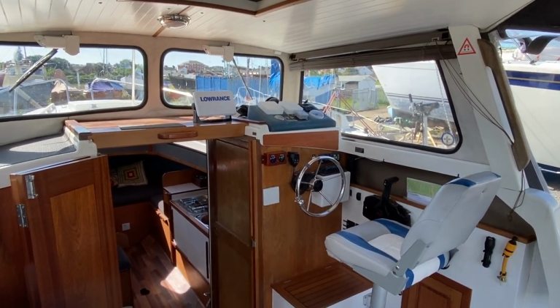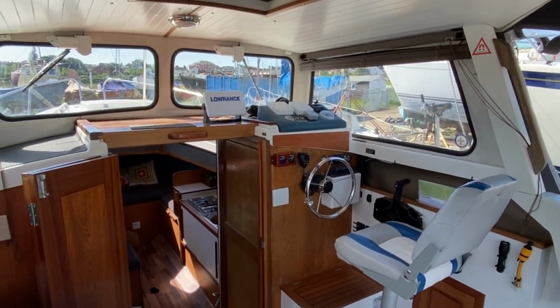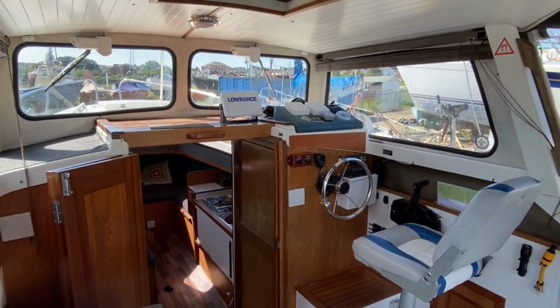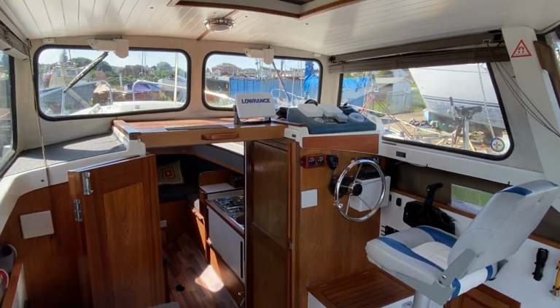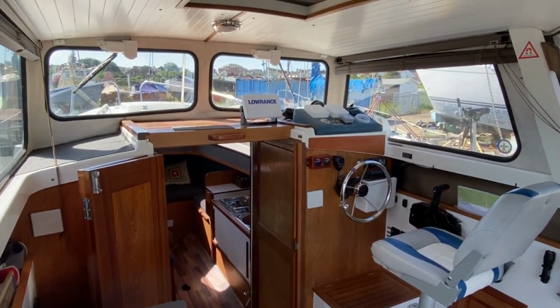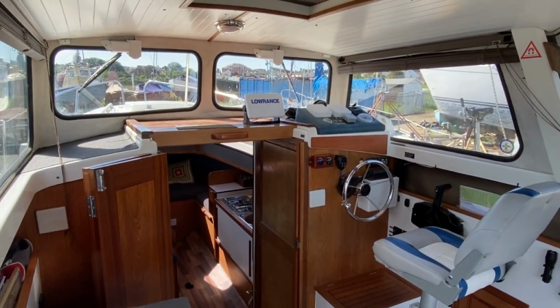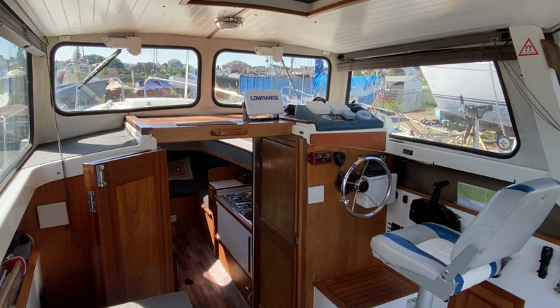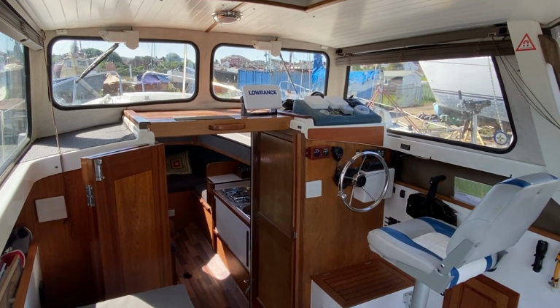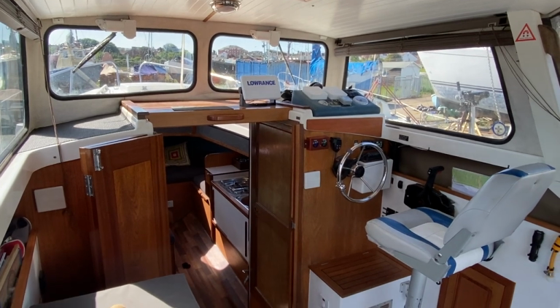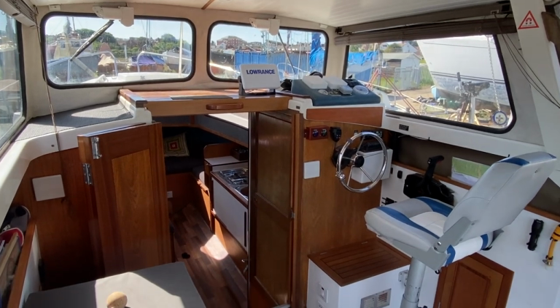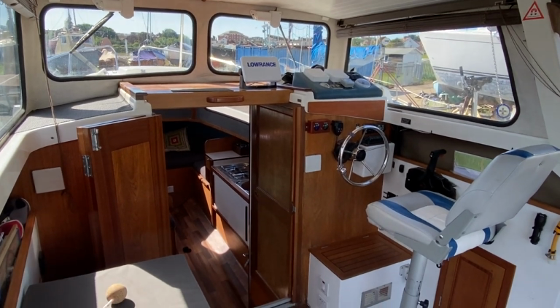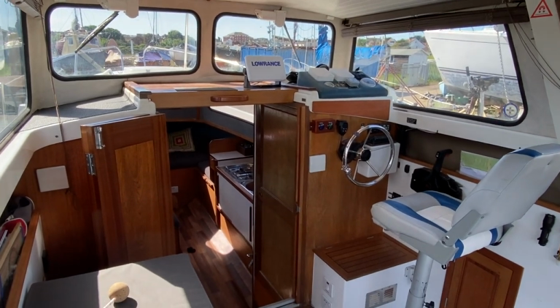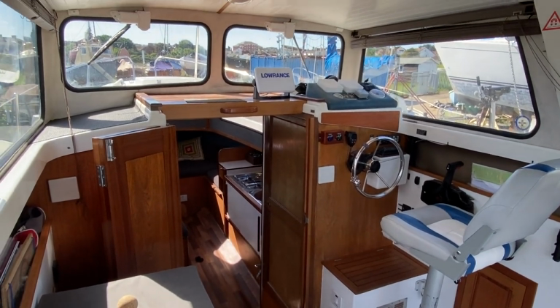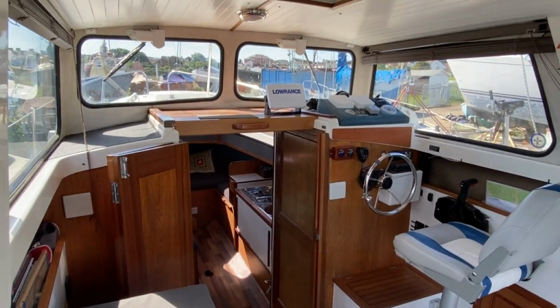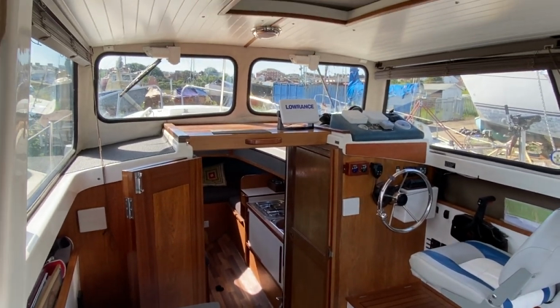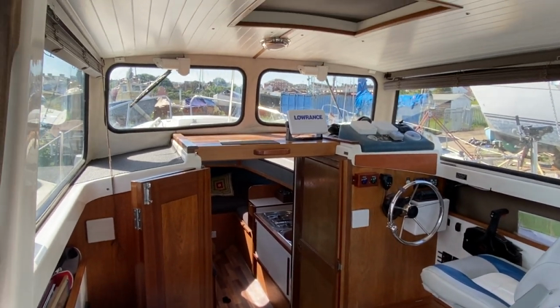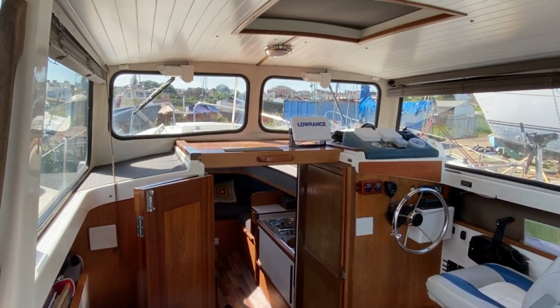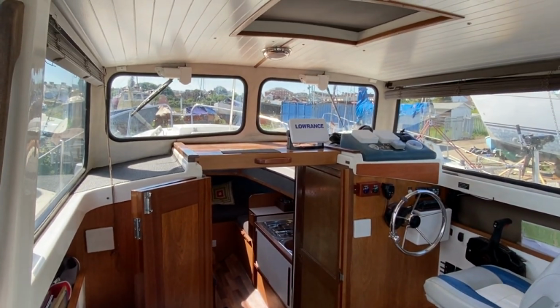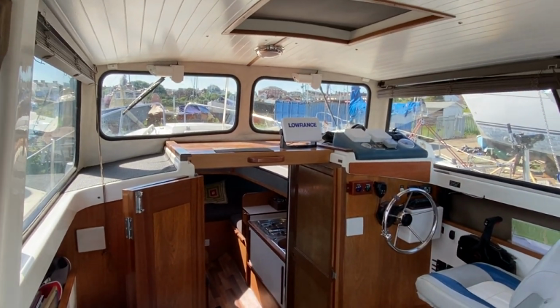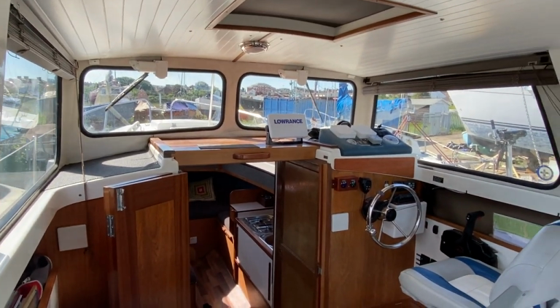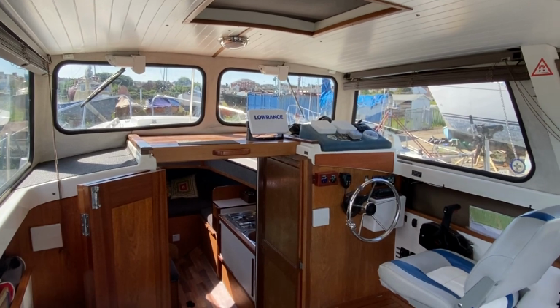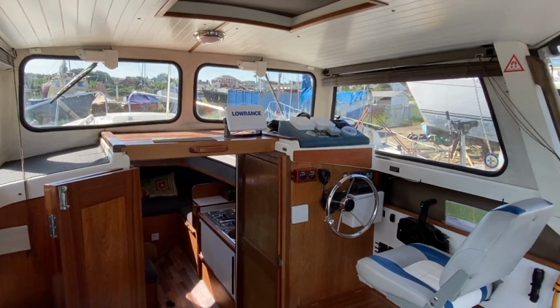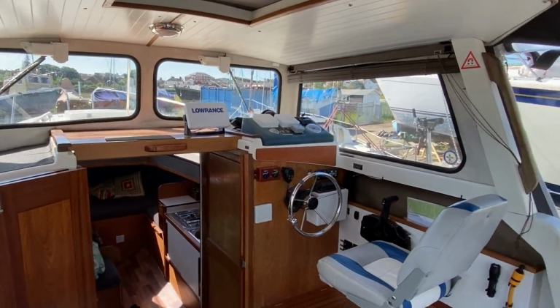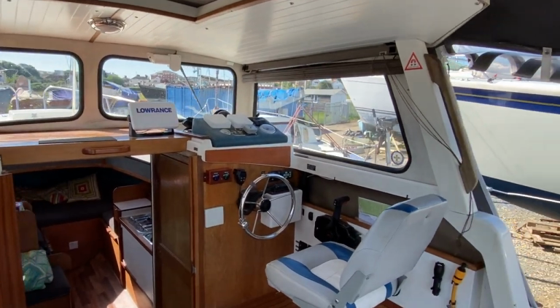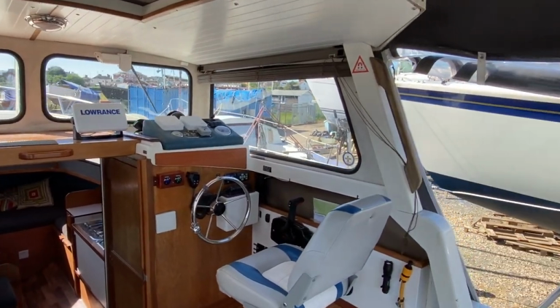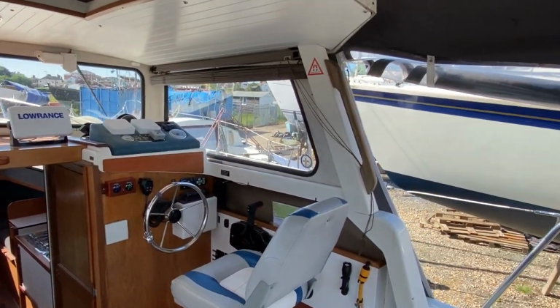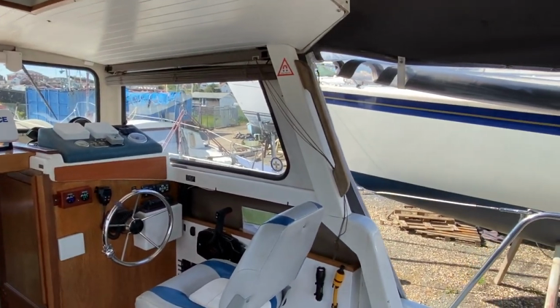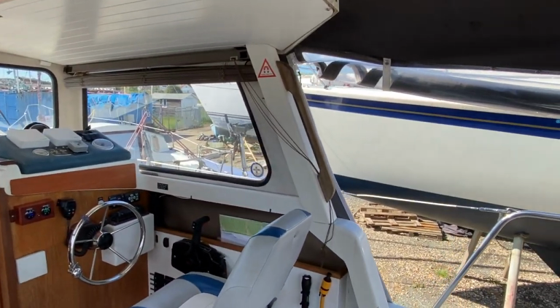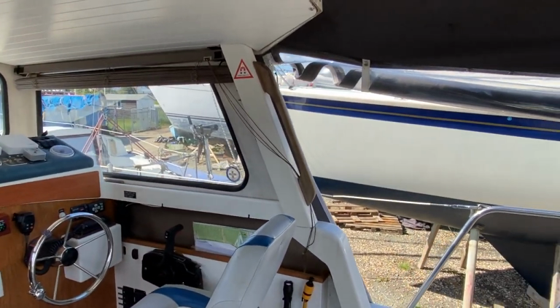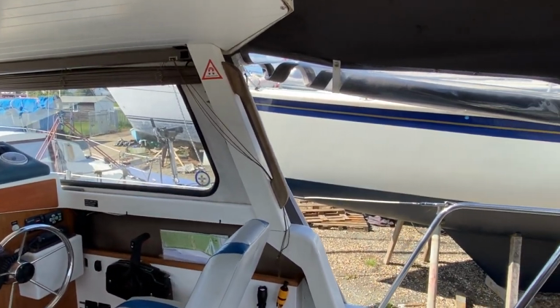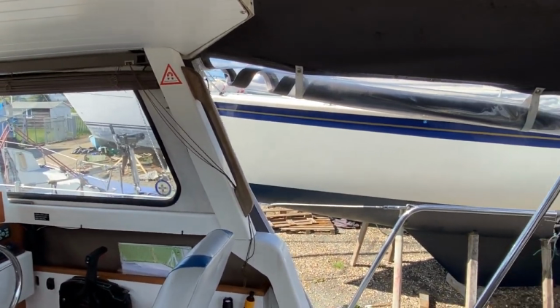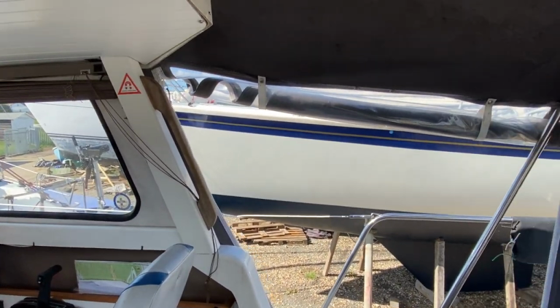I'm standing on the port side in the aft corner. This is a view of the helm and as you can see the forward-facing view. Before I move forward I'll just show you the cockpit cover.